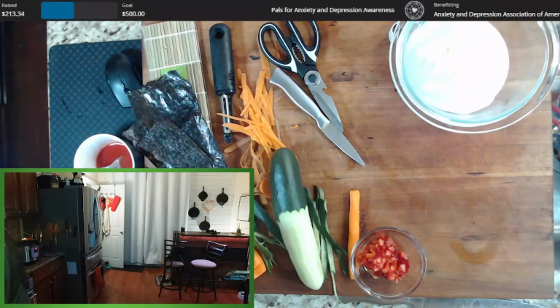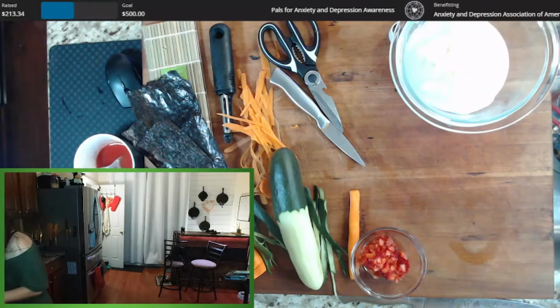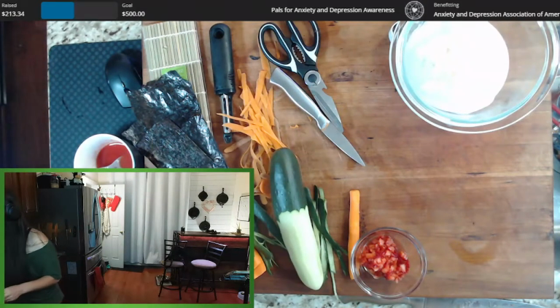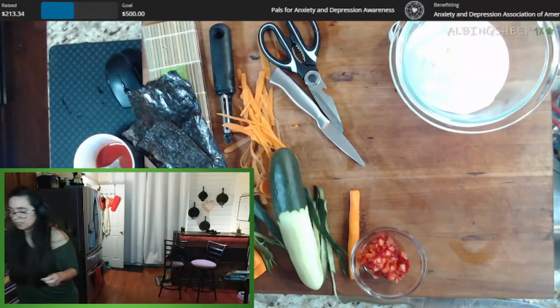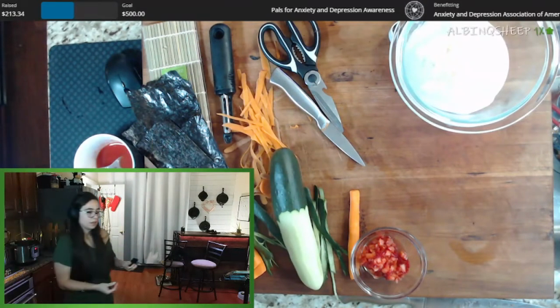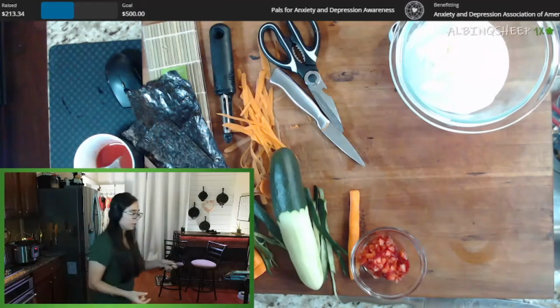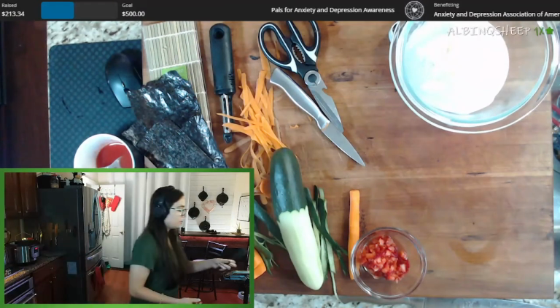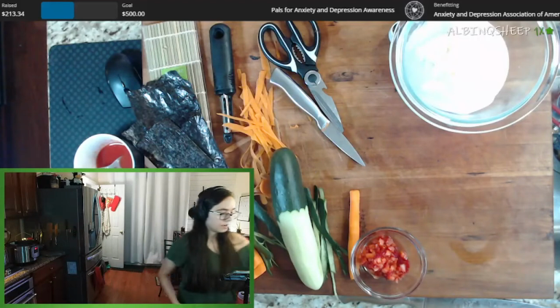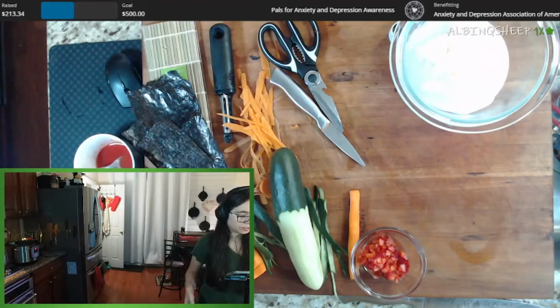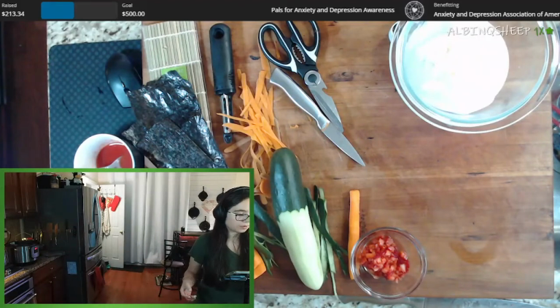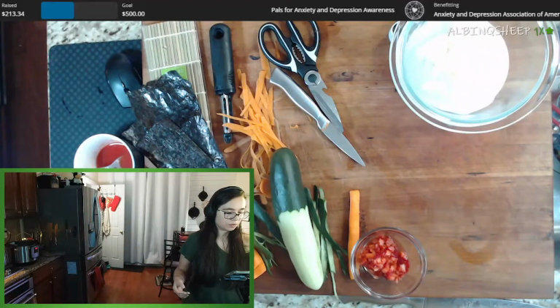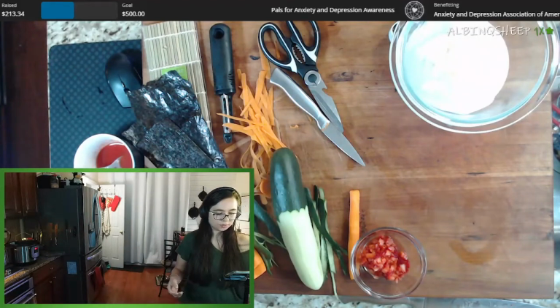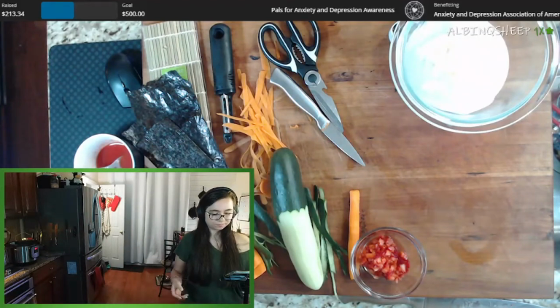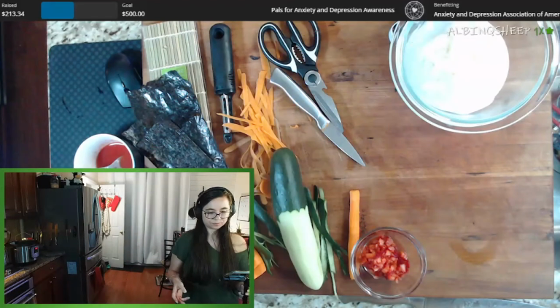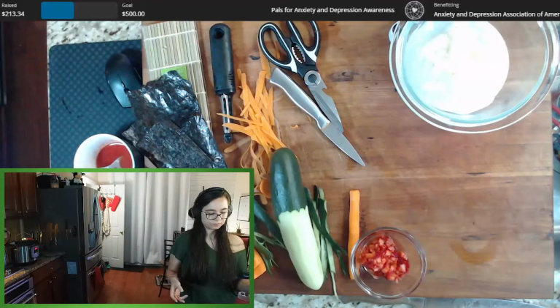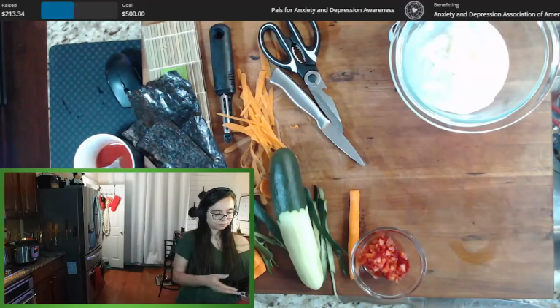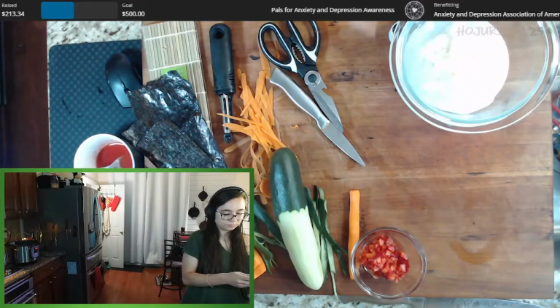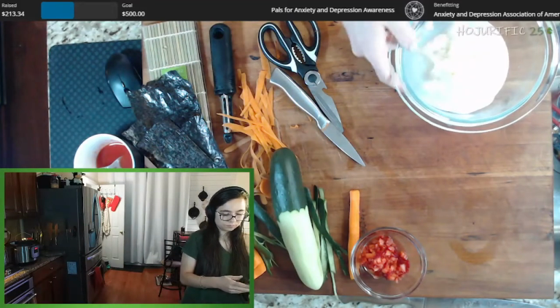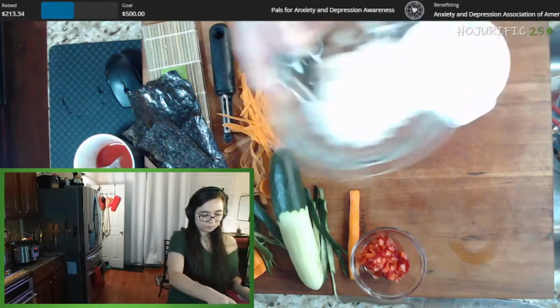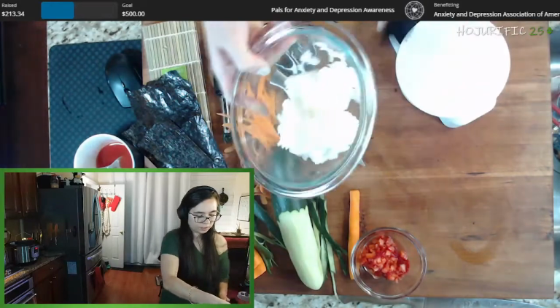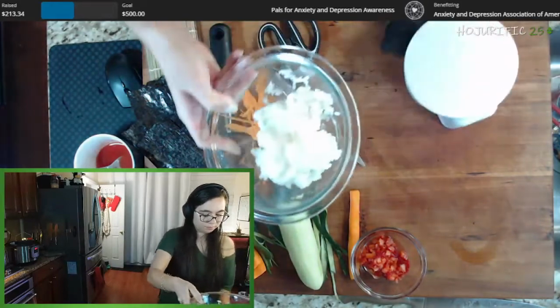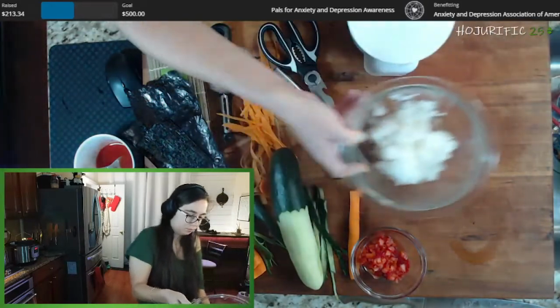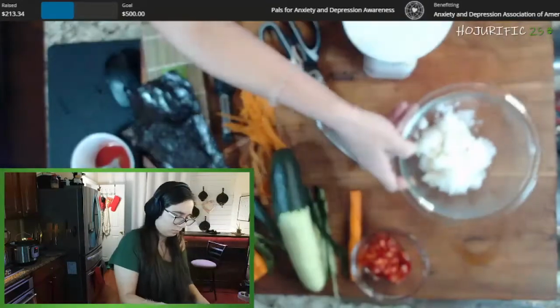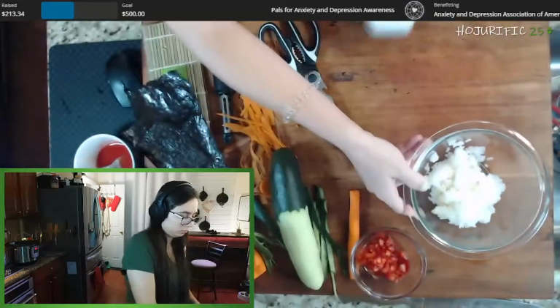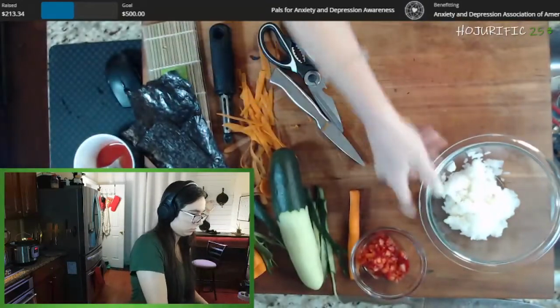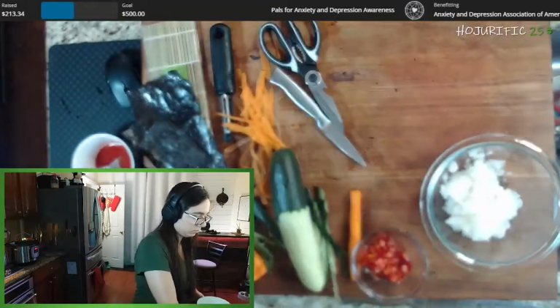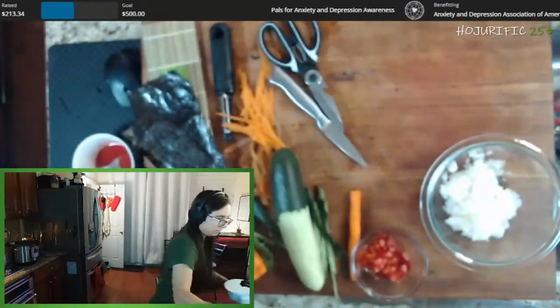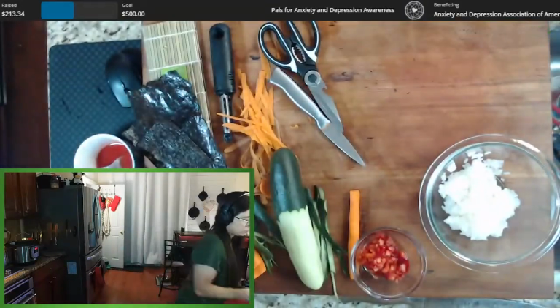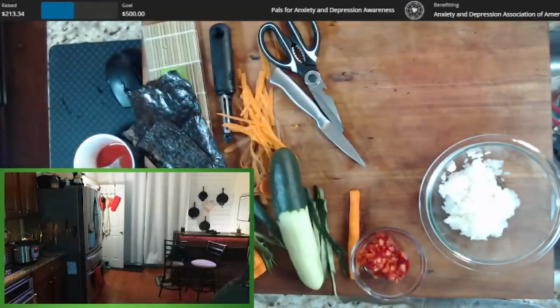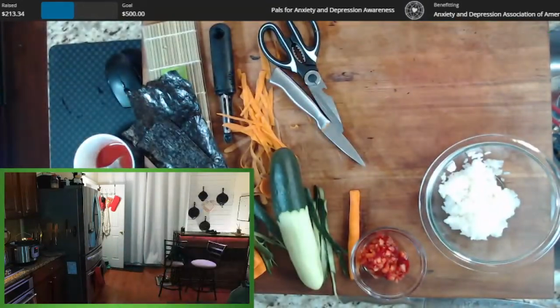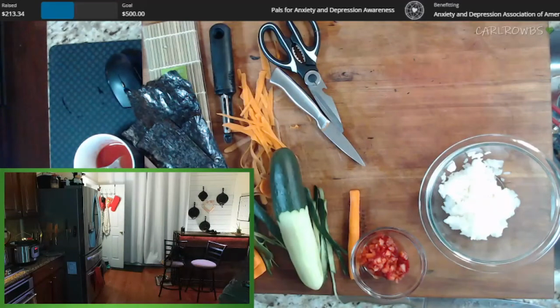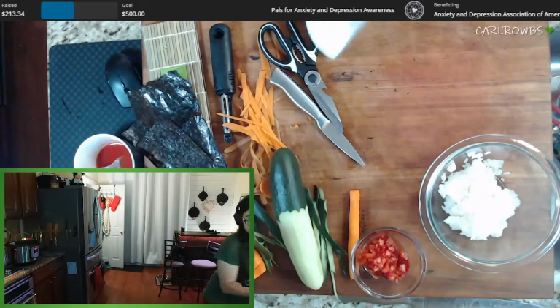The rice is so sticky. When you handle sushi rice, you're supposed to wet your fingers with water, because it prevents it from sticking to your fingers.